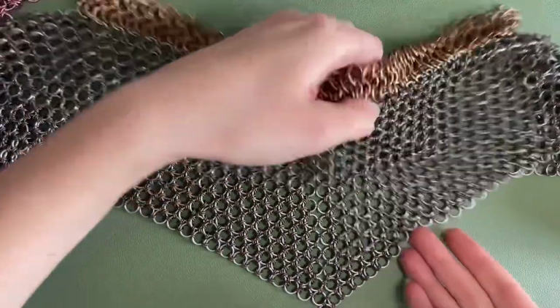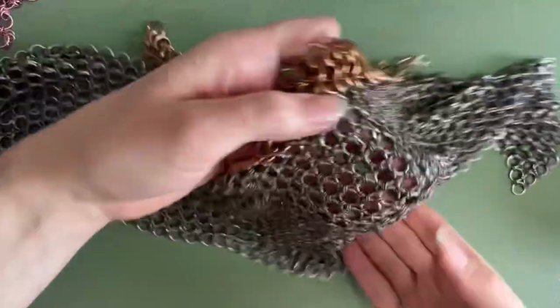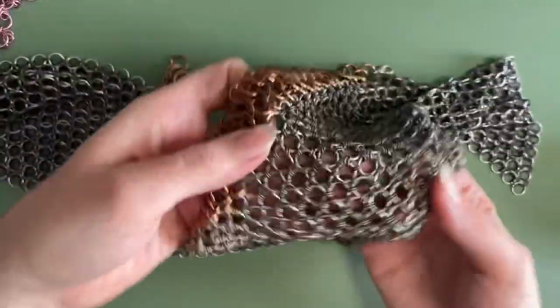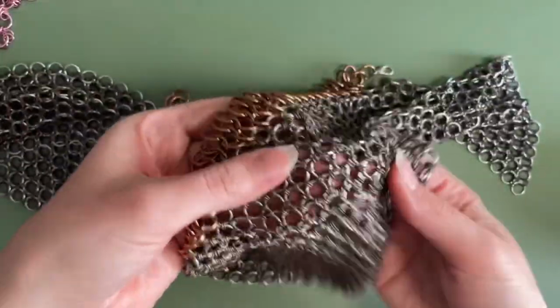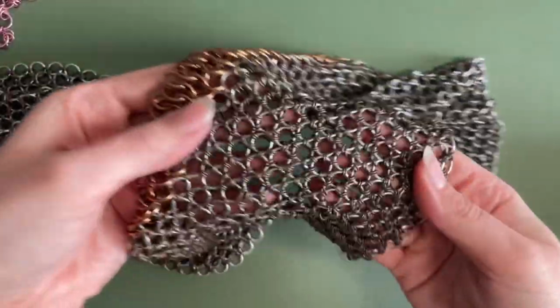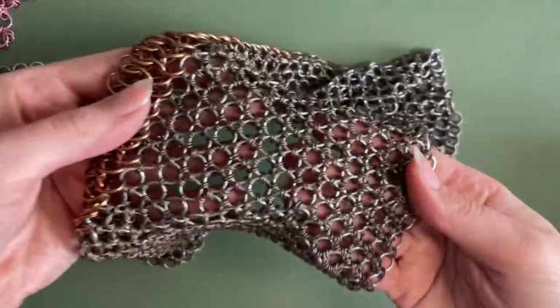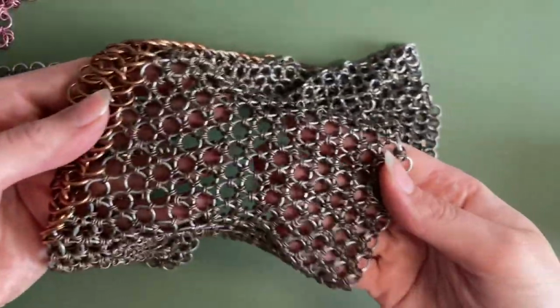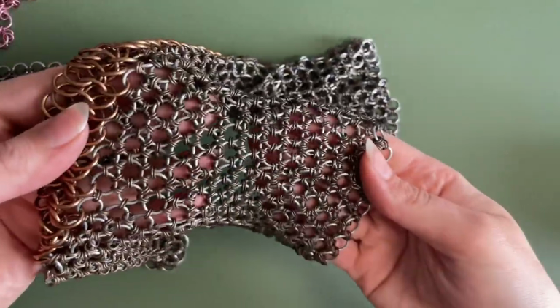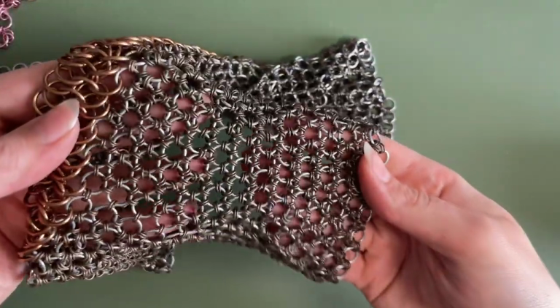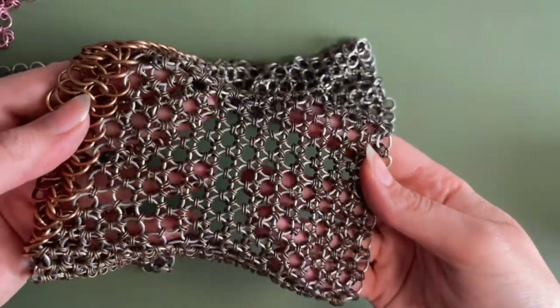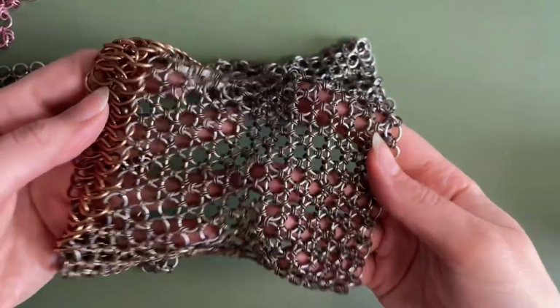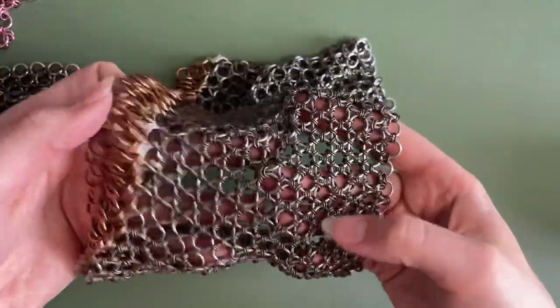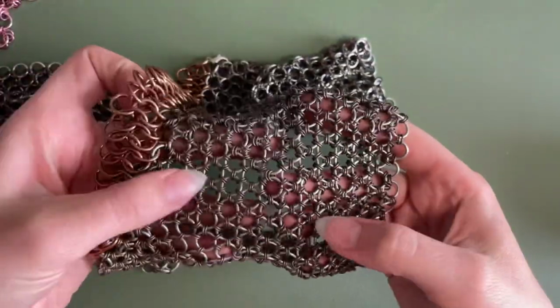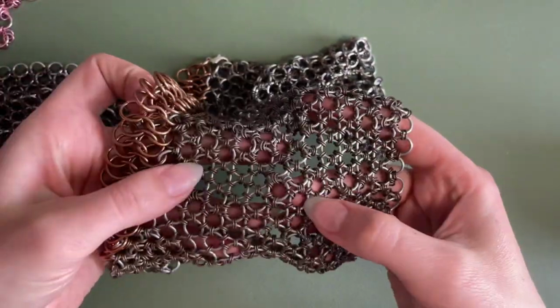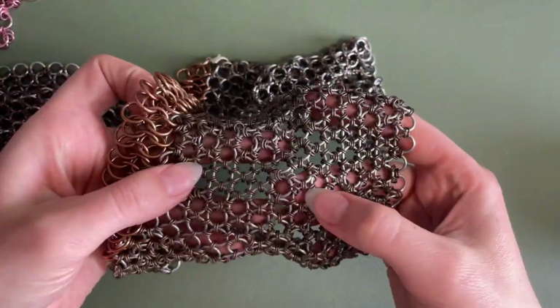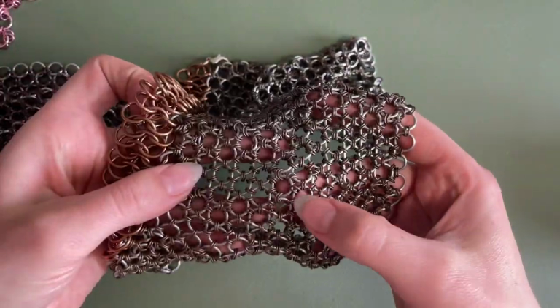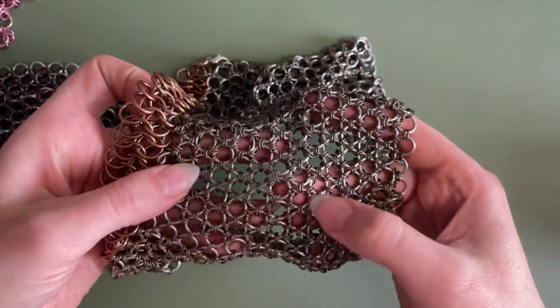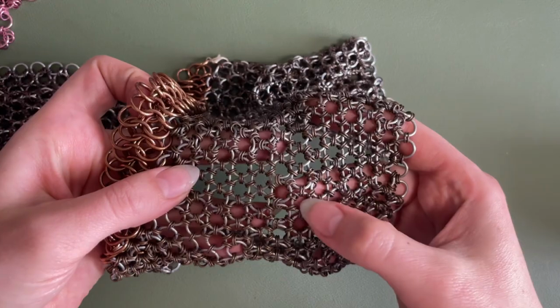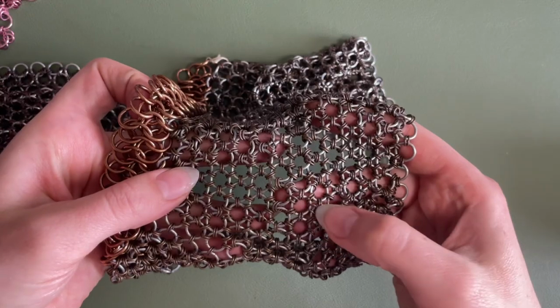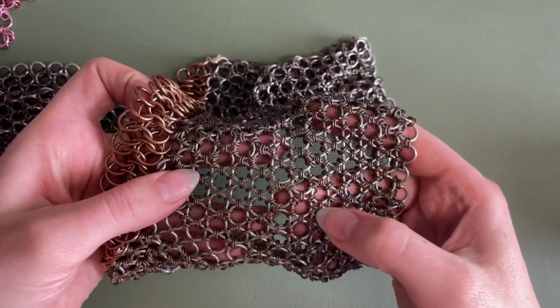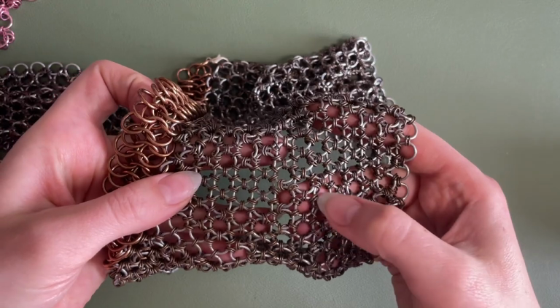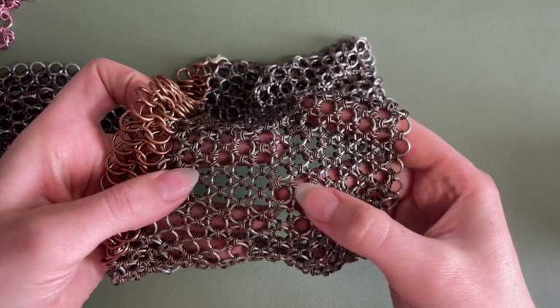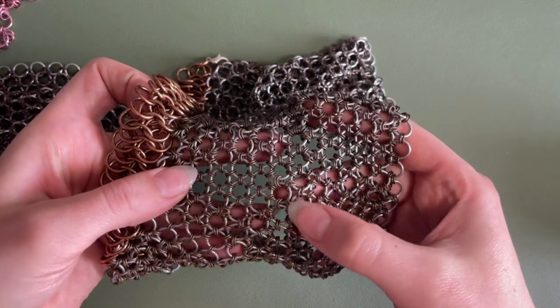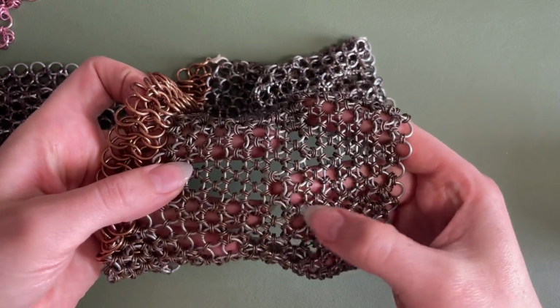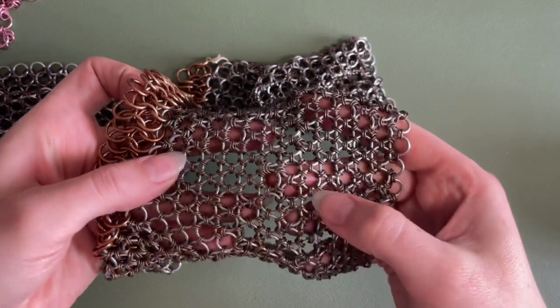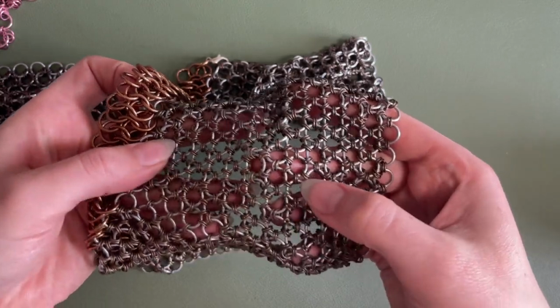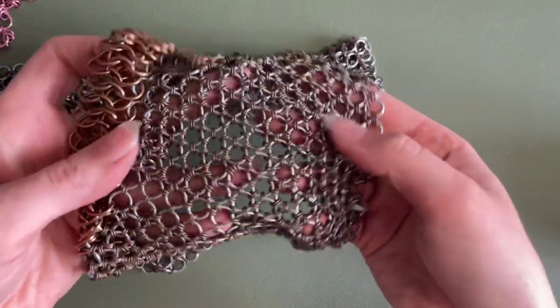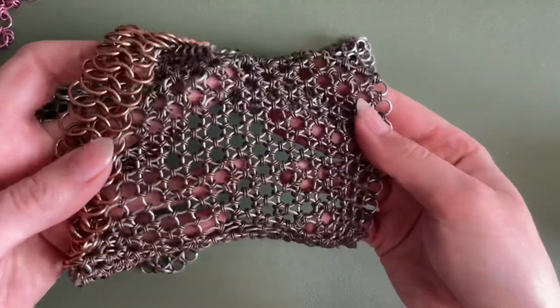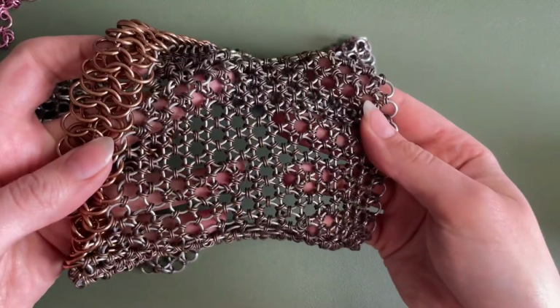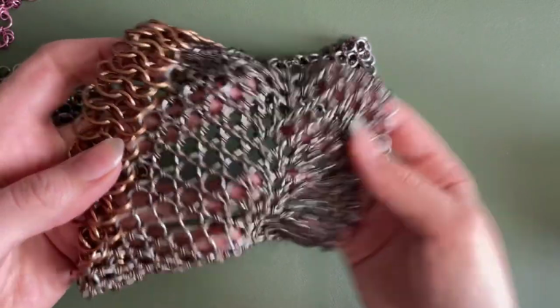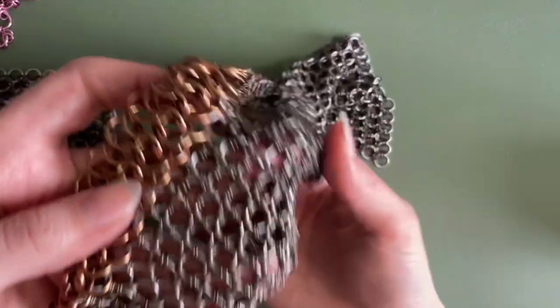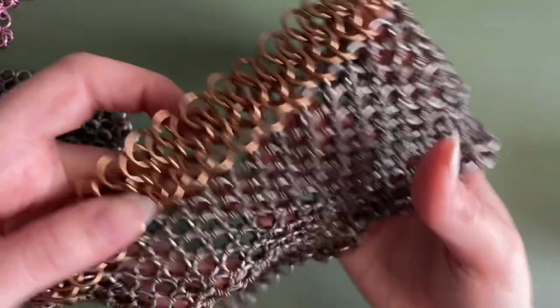This is a Japanese 12-in-1, so for every one large ring it has 12 small rings connected around it.